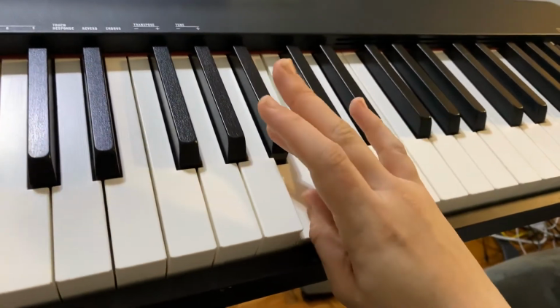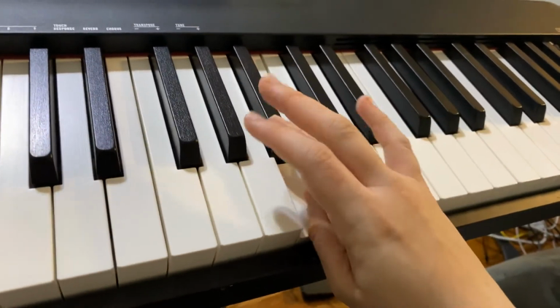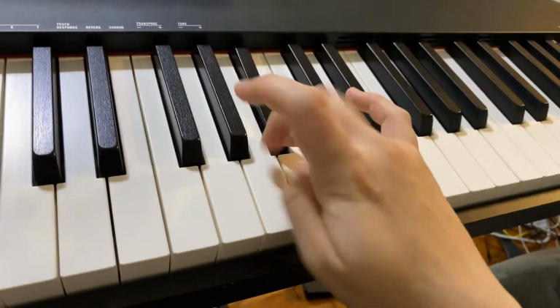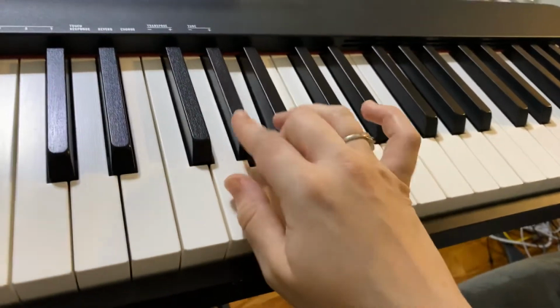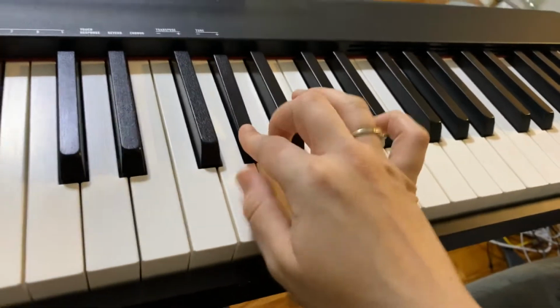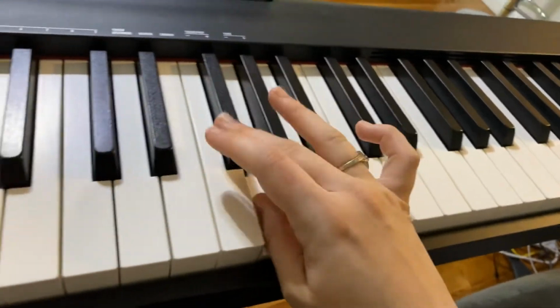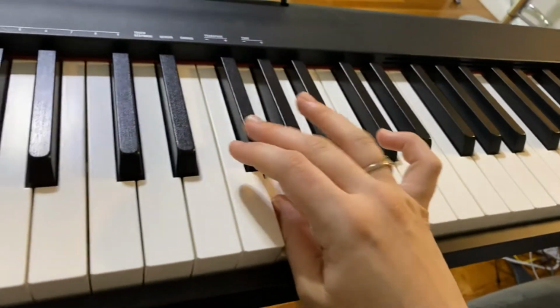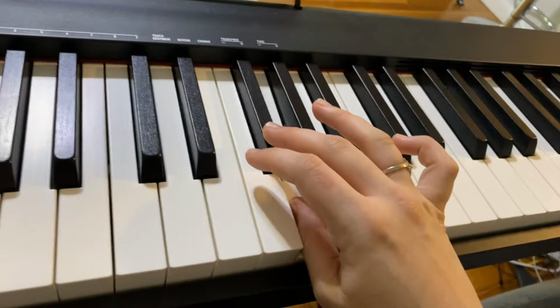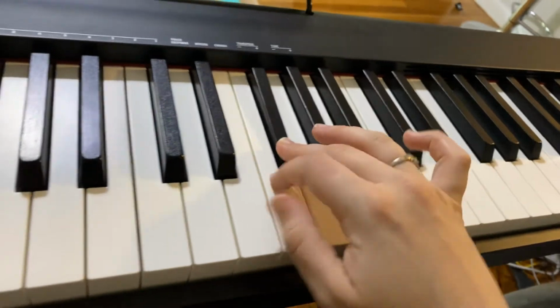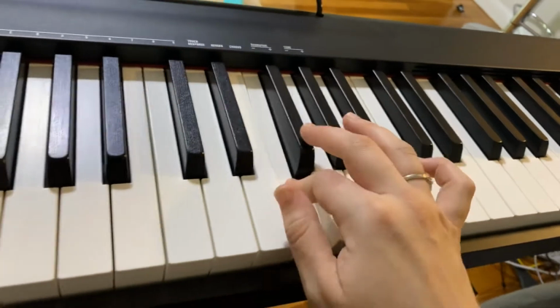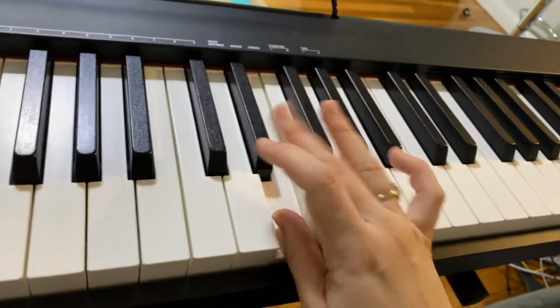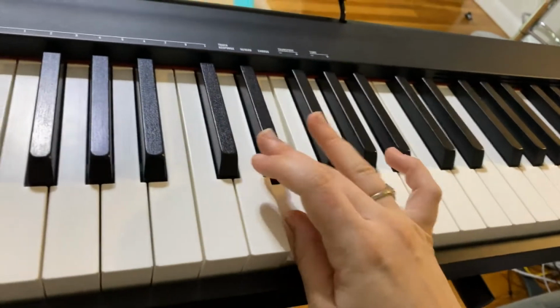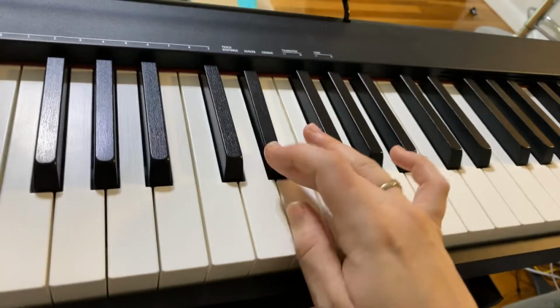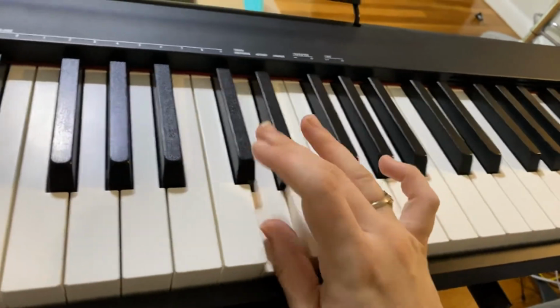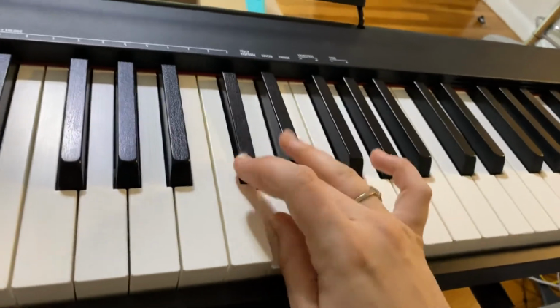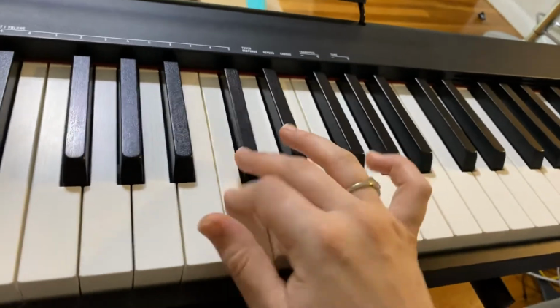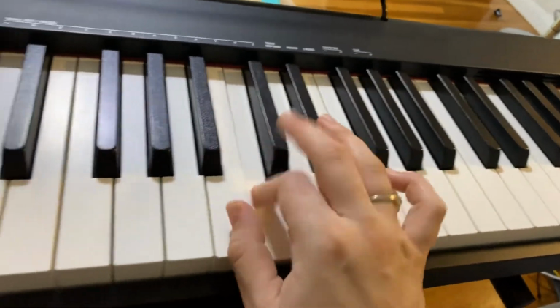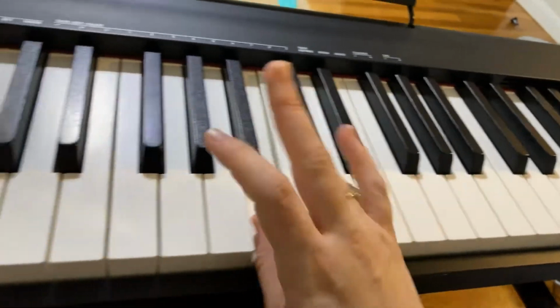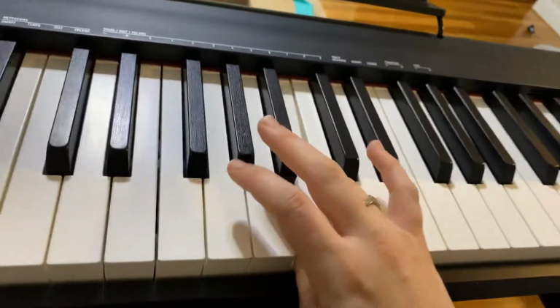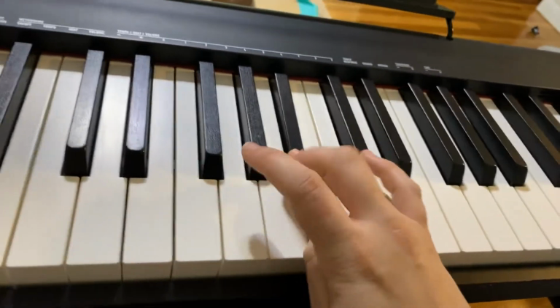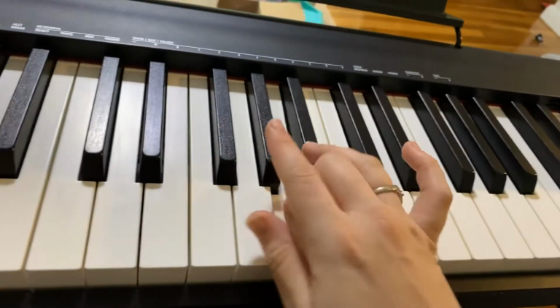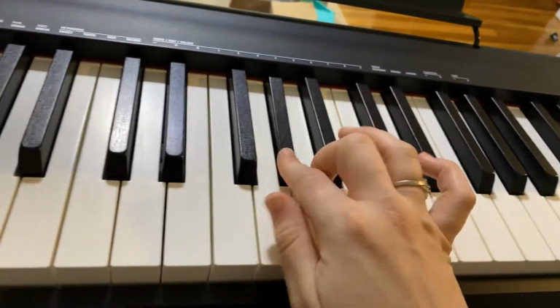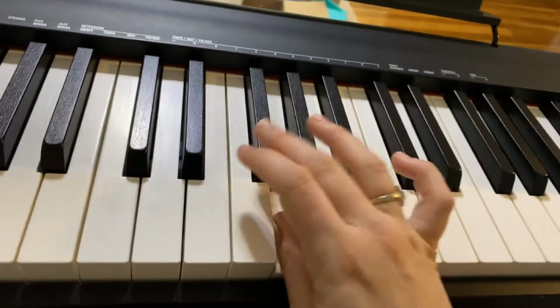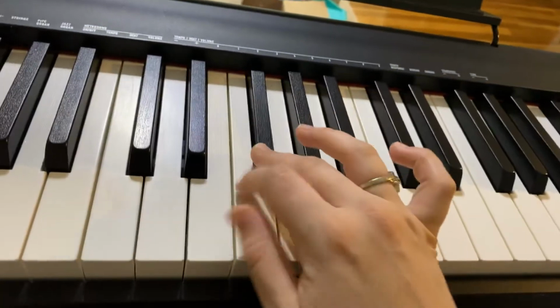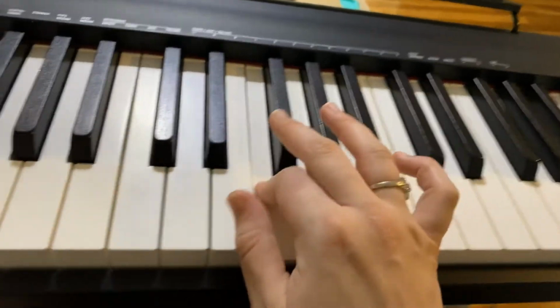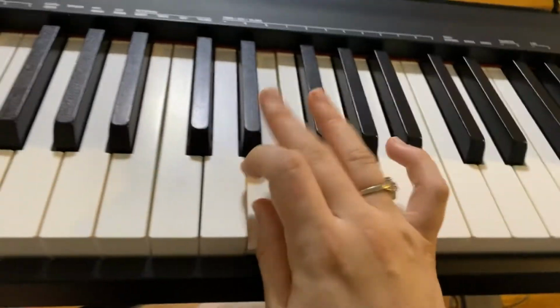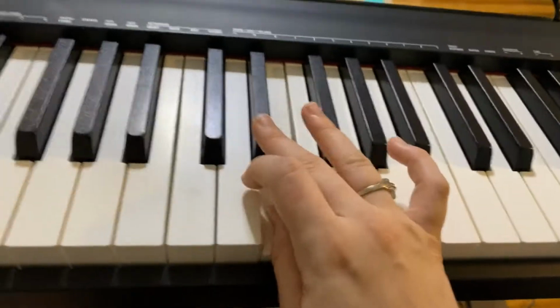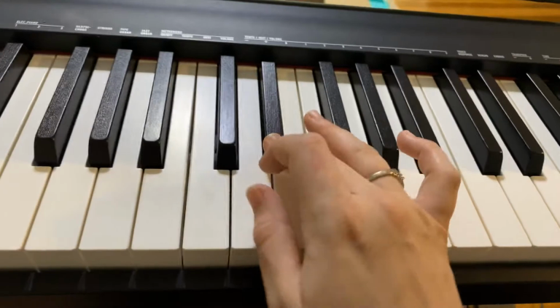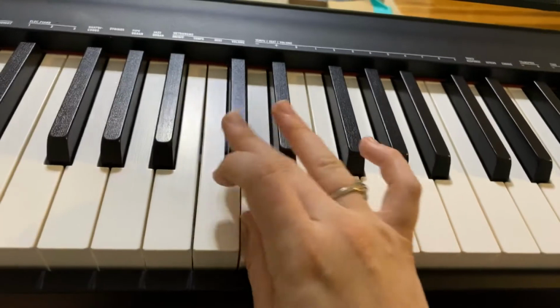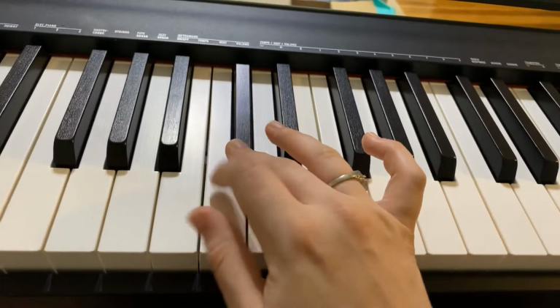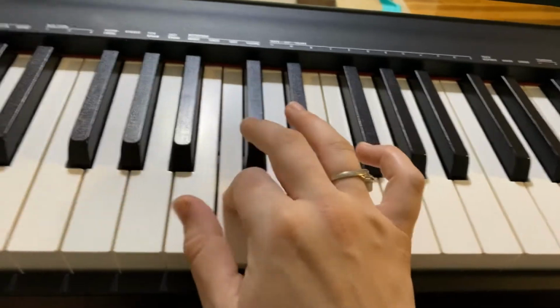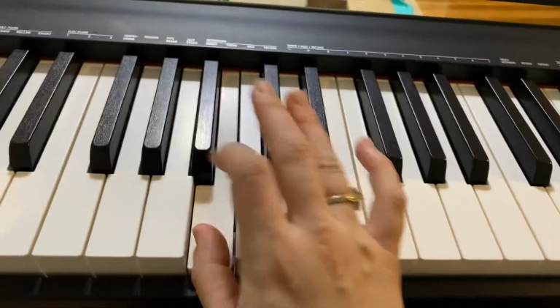Fourth finger over: 3, 2, 1, 3, 1, 3, 2, 1, 4, 3, 2, 1, 3, 2, 1, 3, 1, 3, 2, 1.